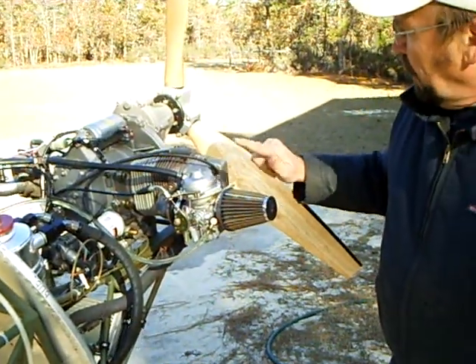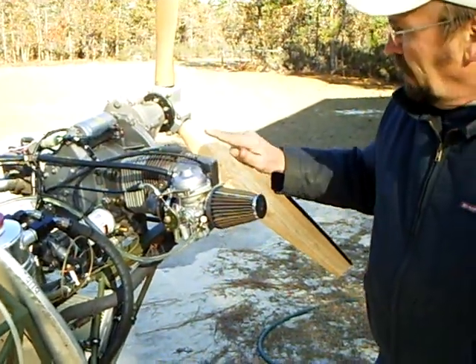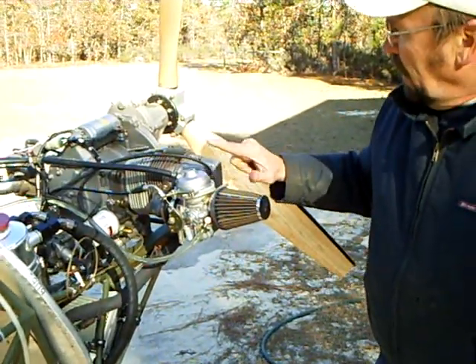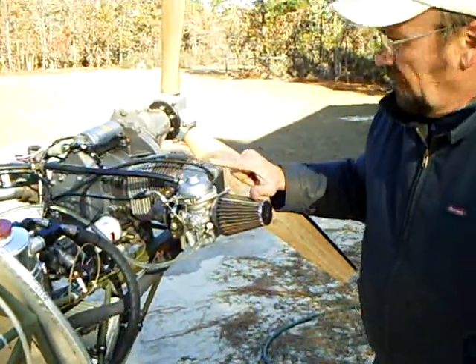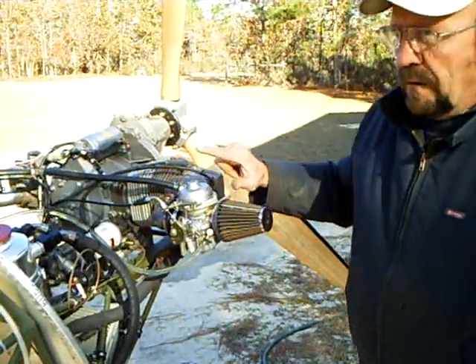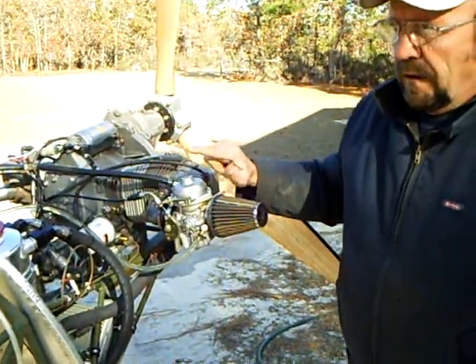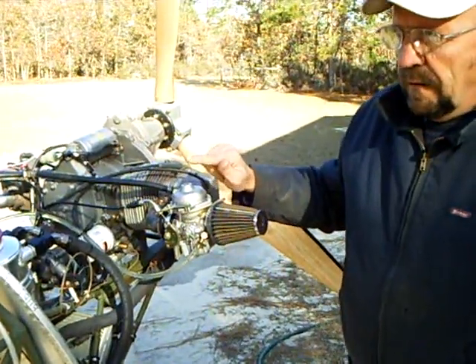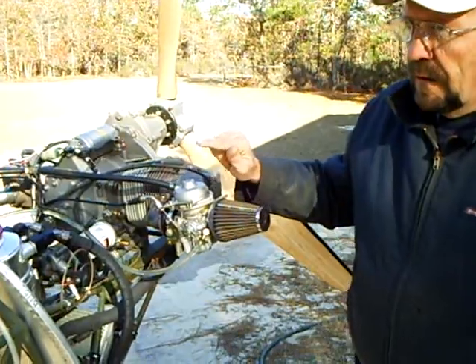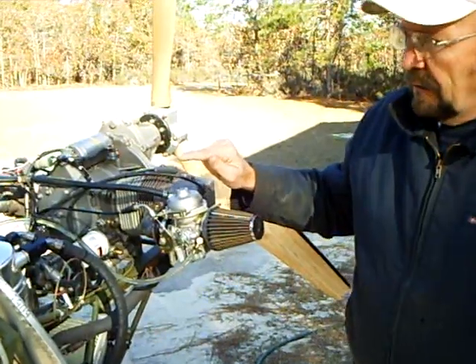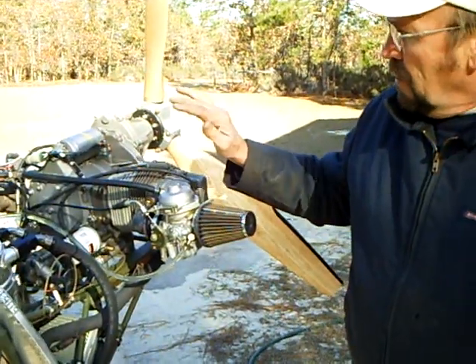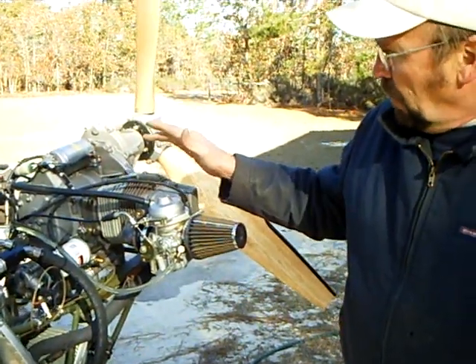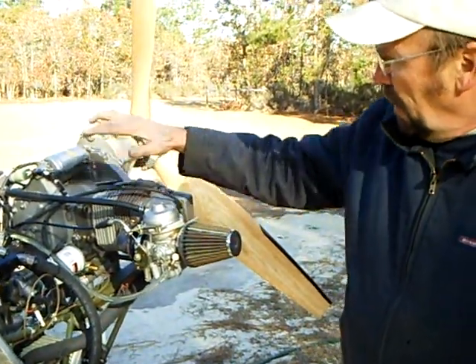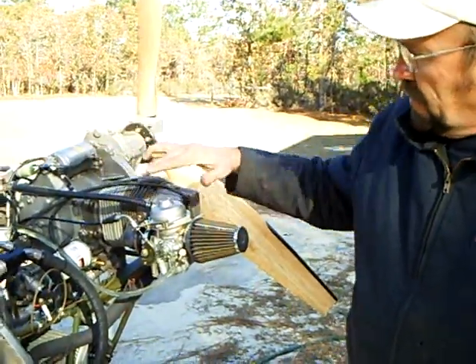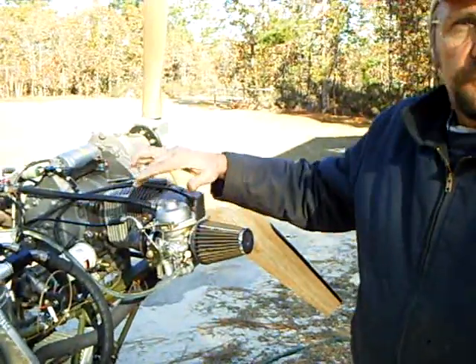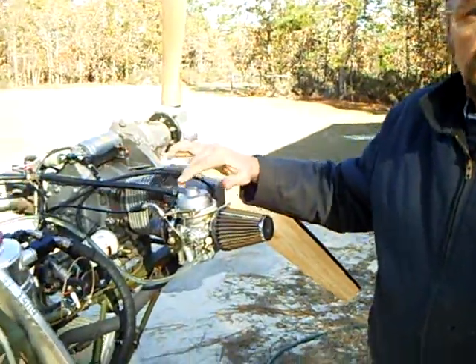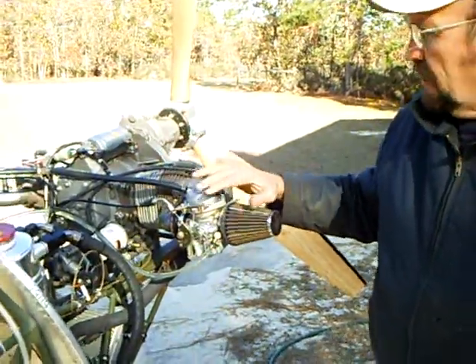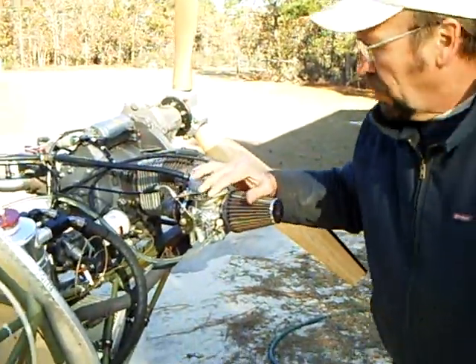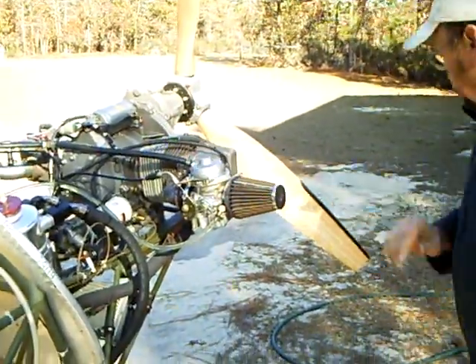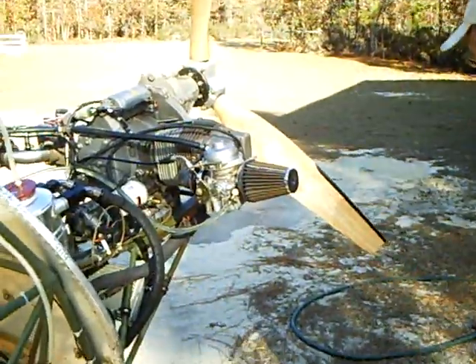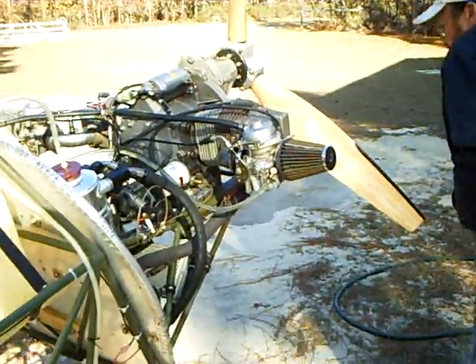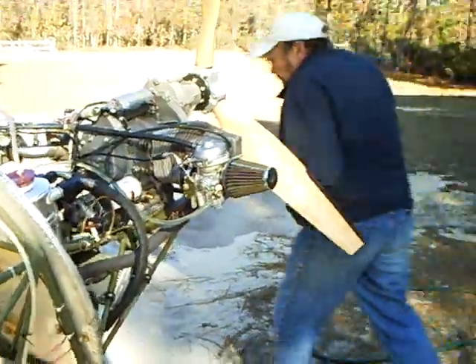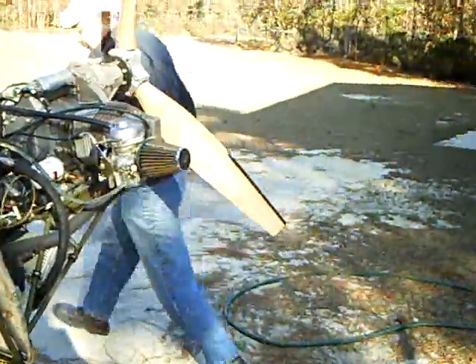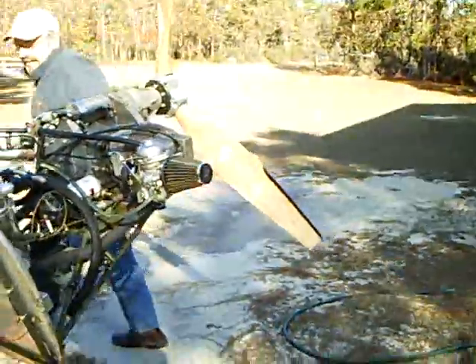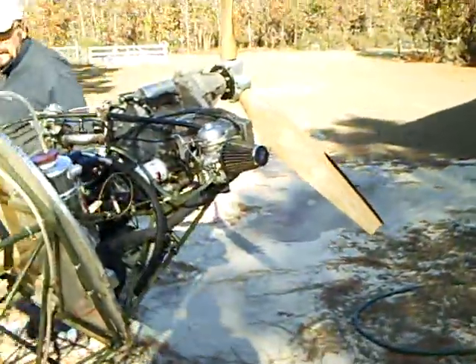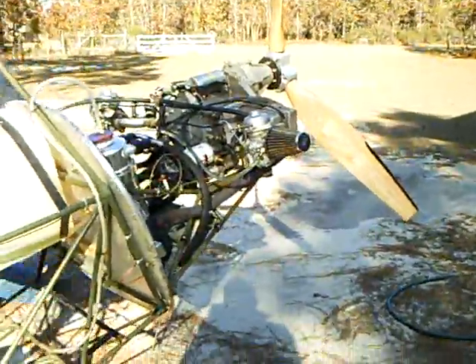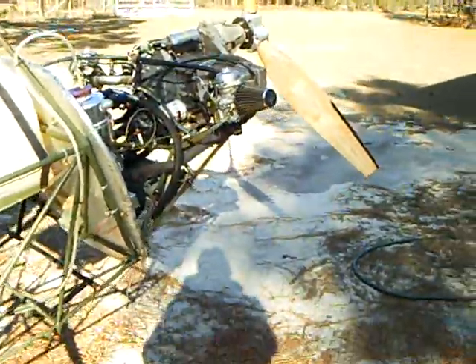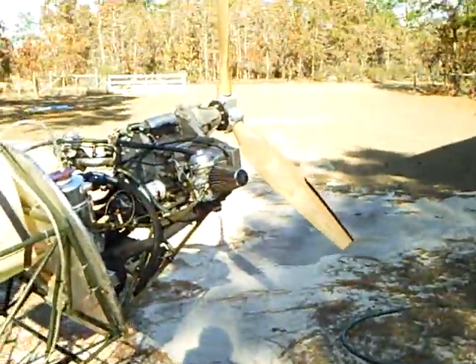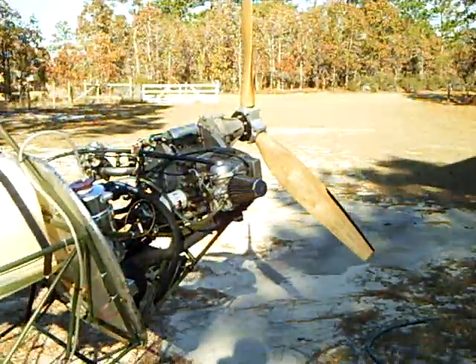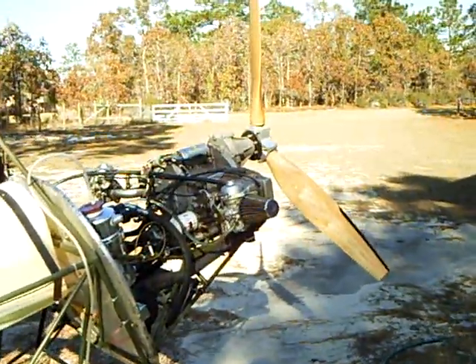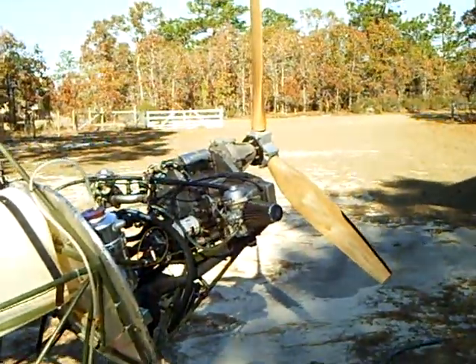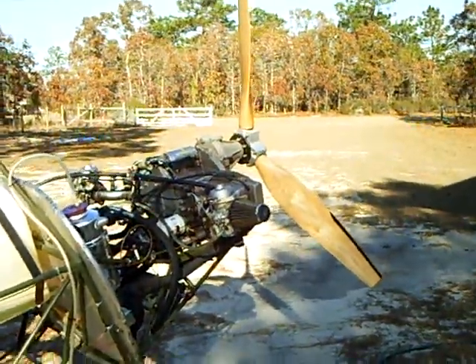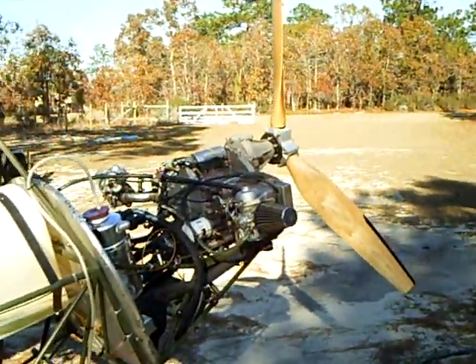I'm going to go ahead and fire this up and we'll let it run a little bit so you can see on the film just how it's working. Okay, clear.